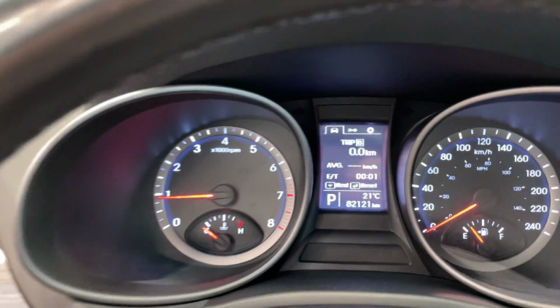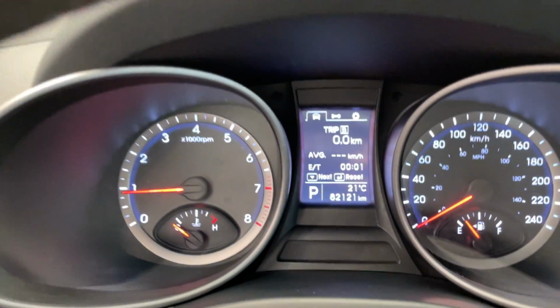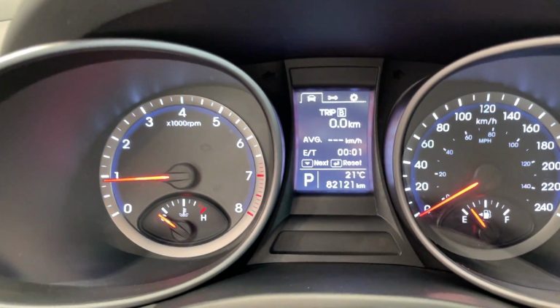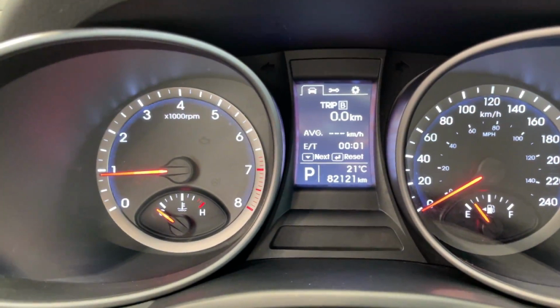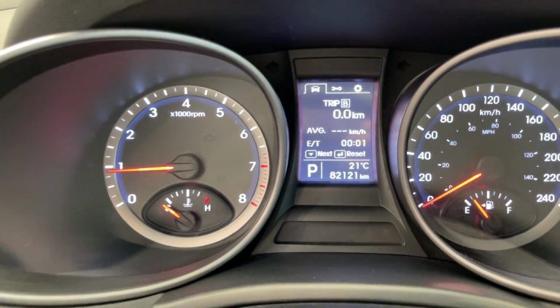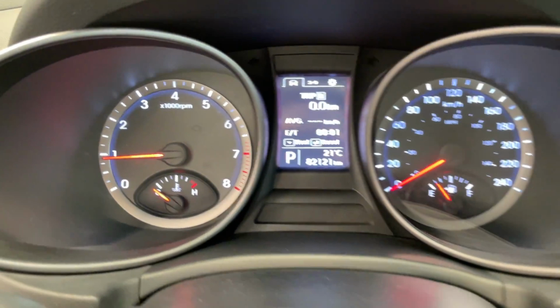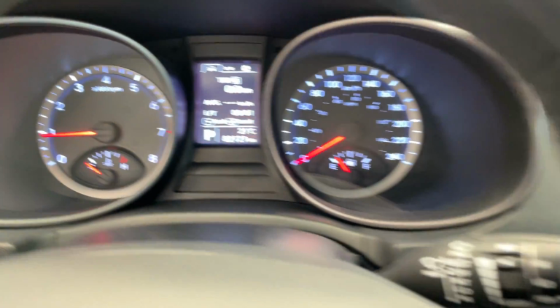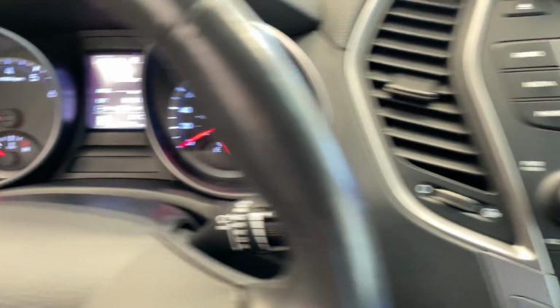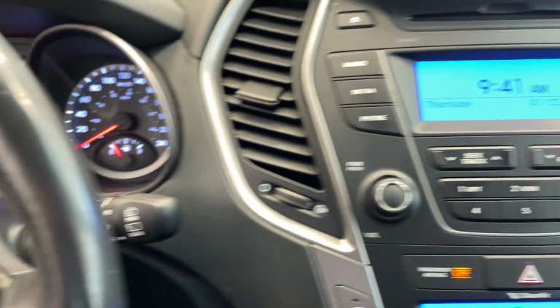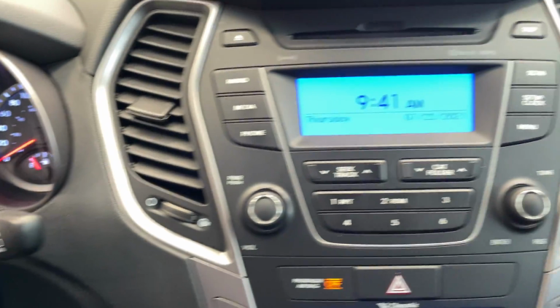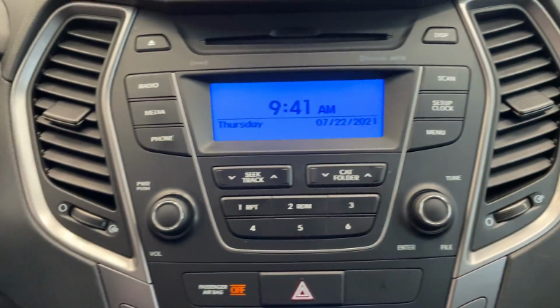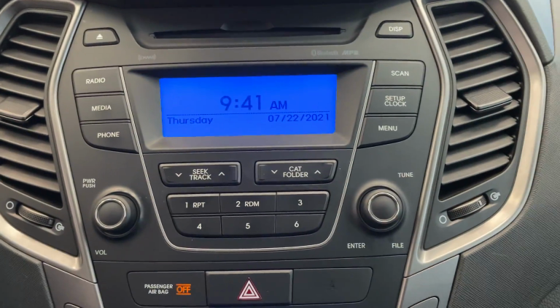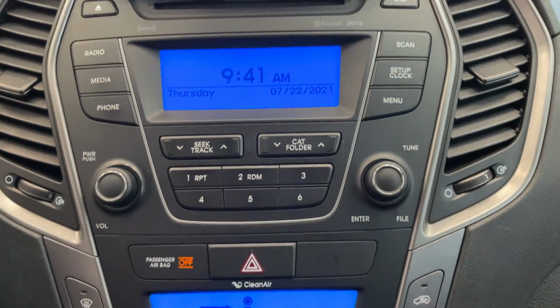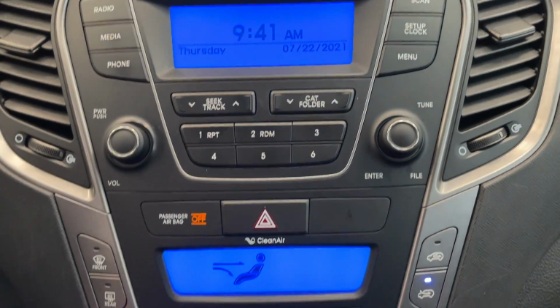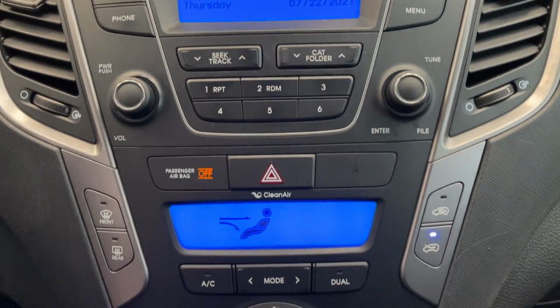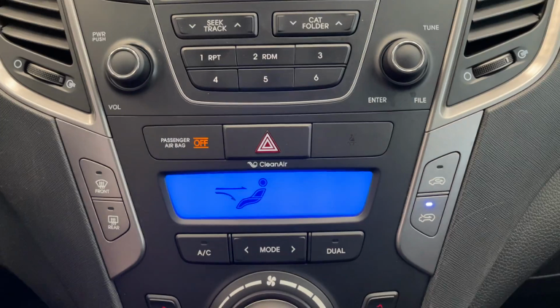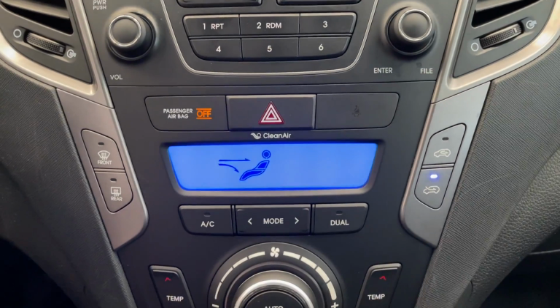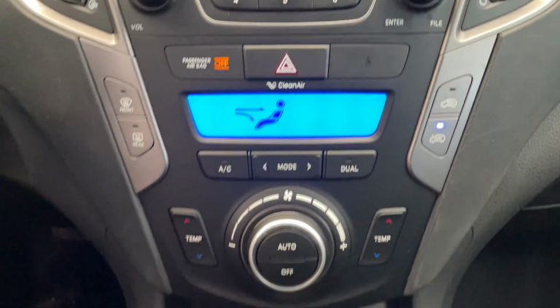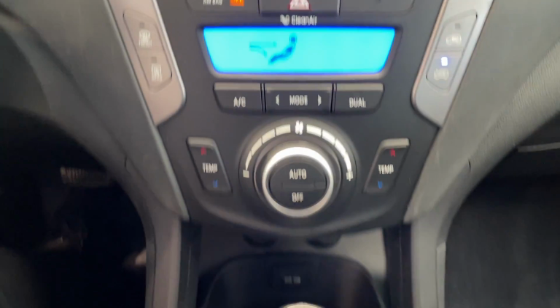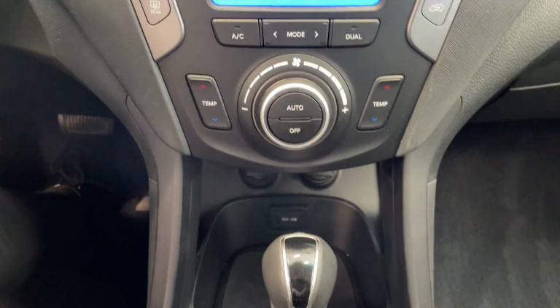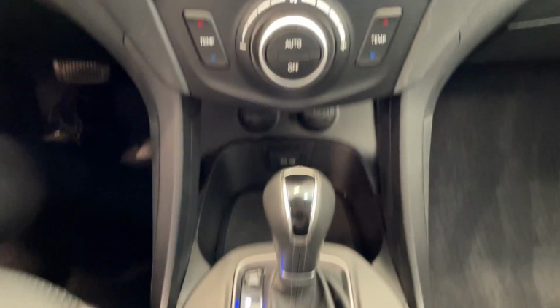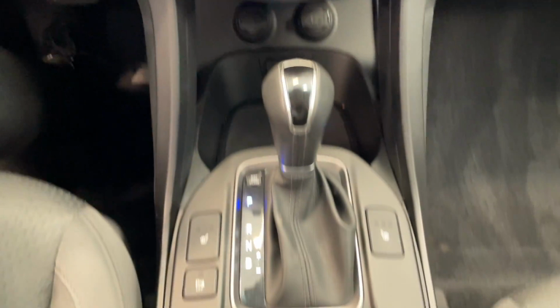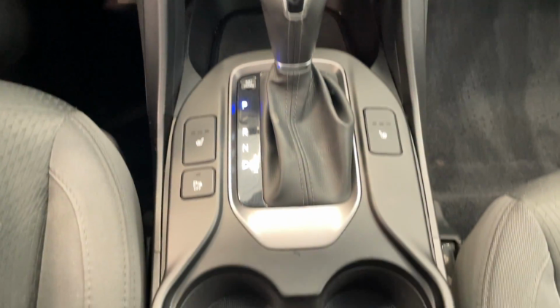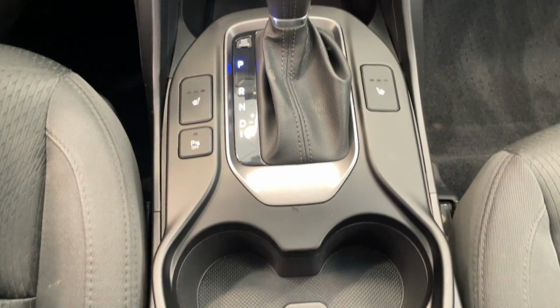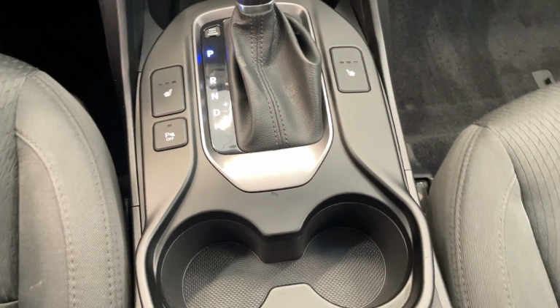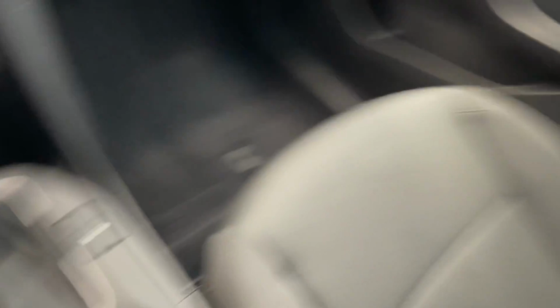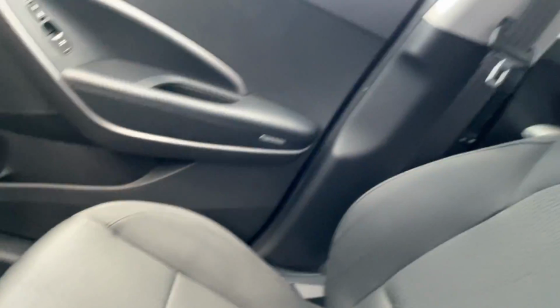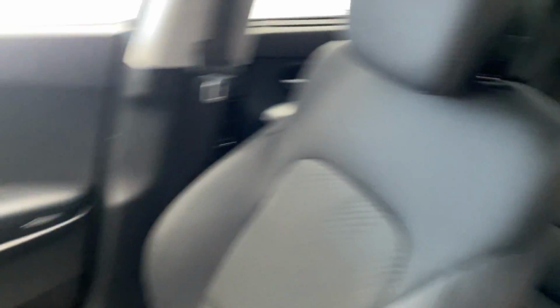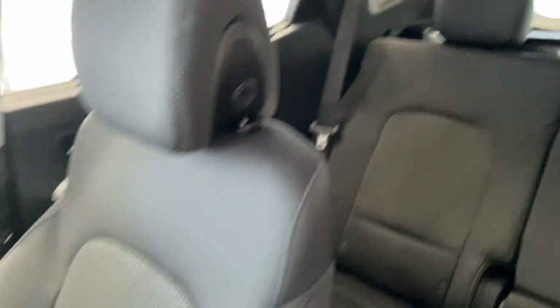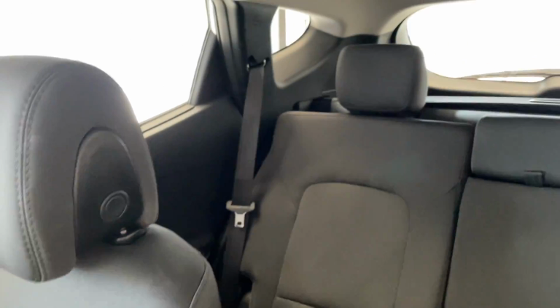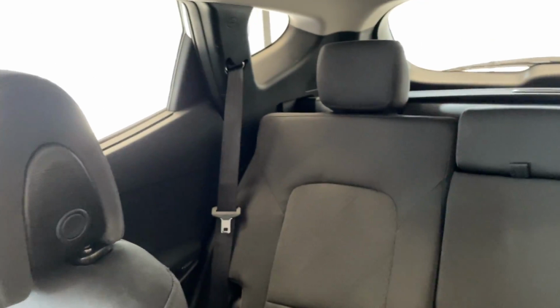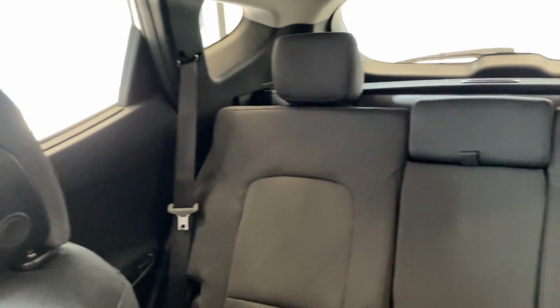This vehicle only has 82,000 kilometers. Got all your controls there — easy to use, very intuitive. And then a quick look at the rear seating.